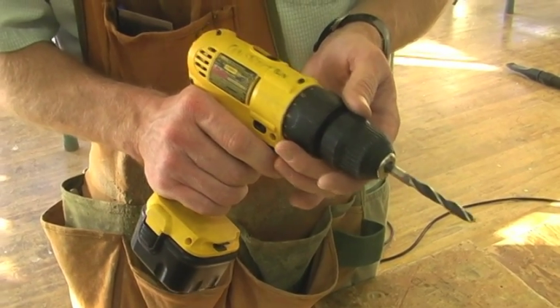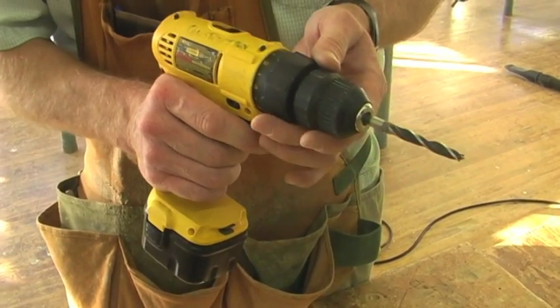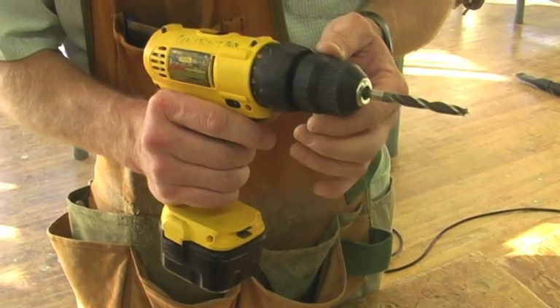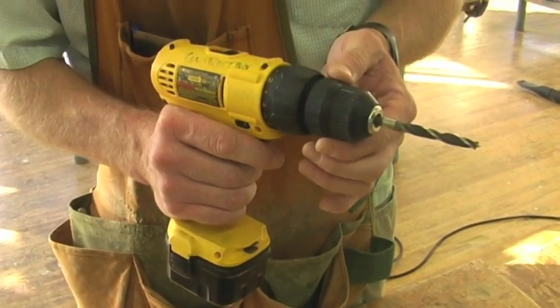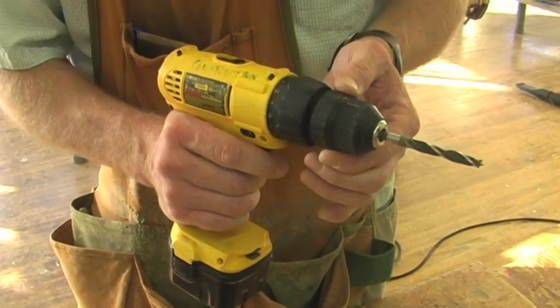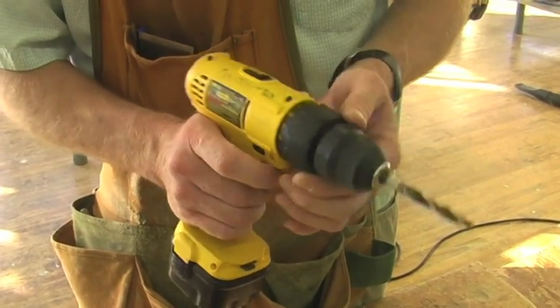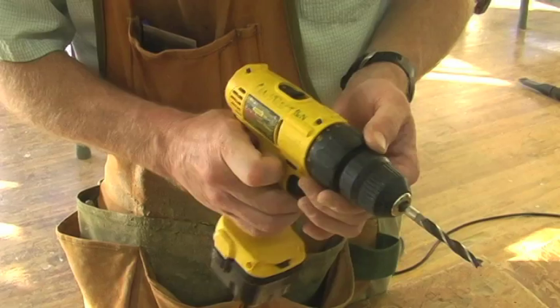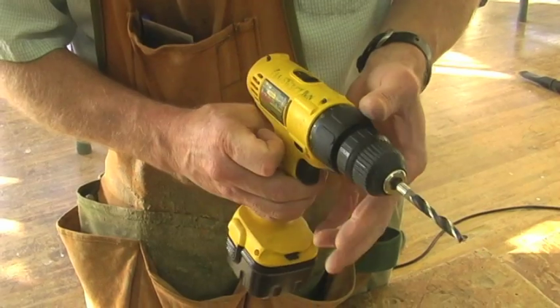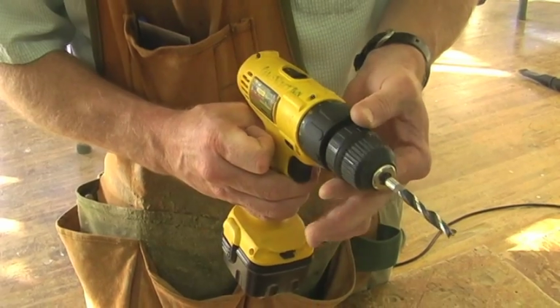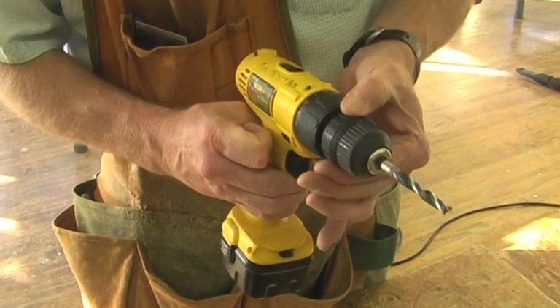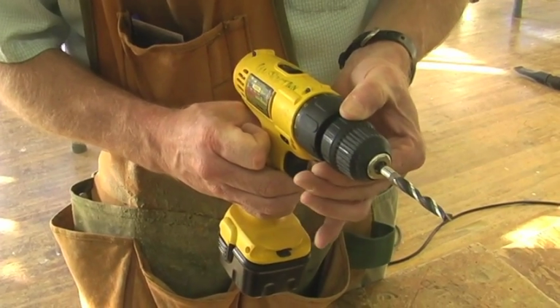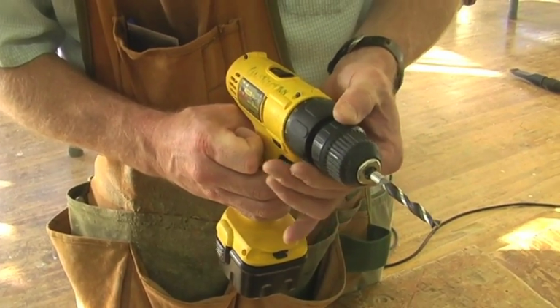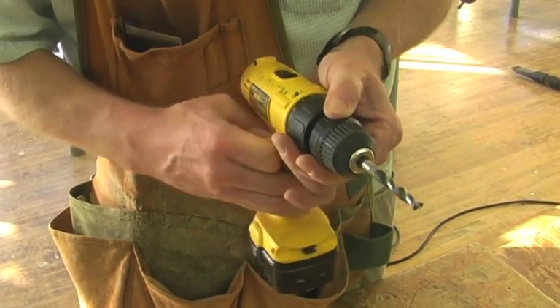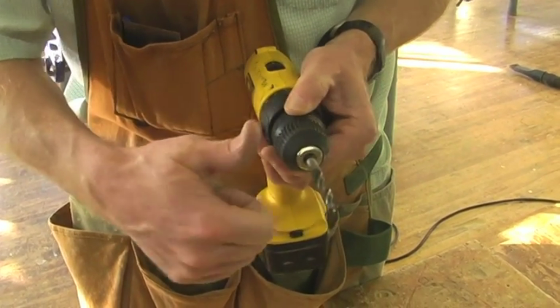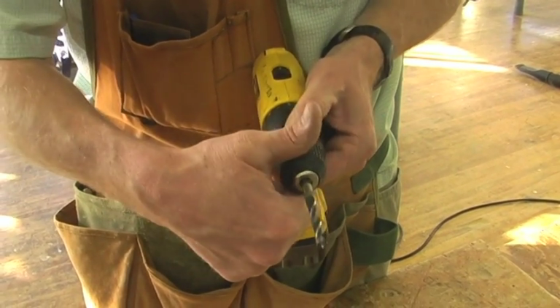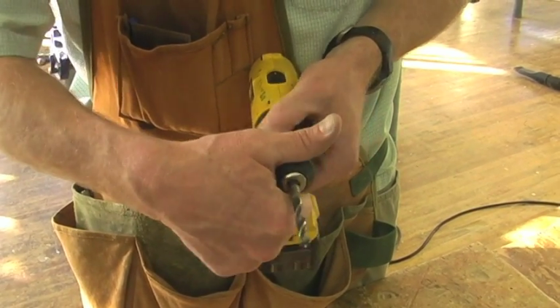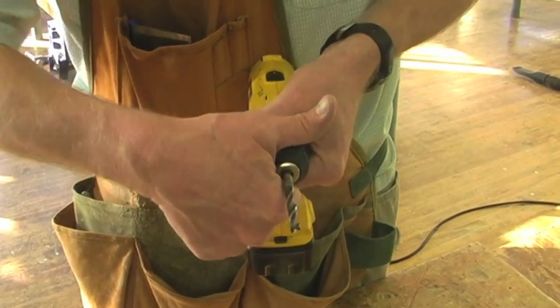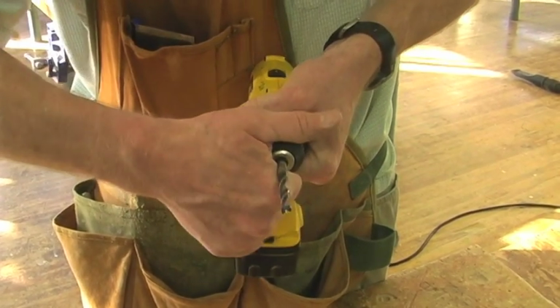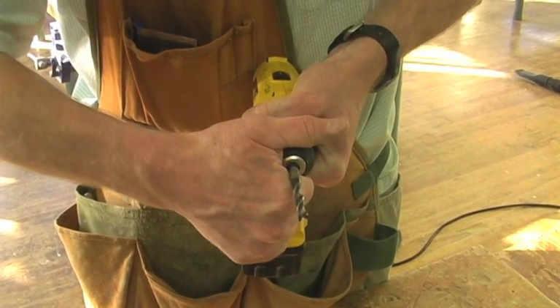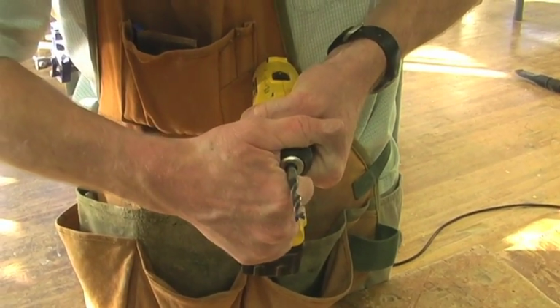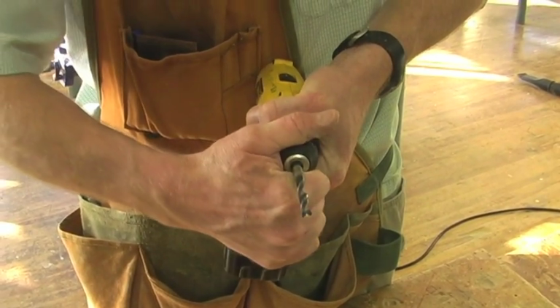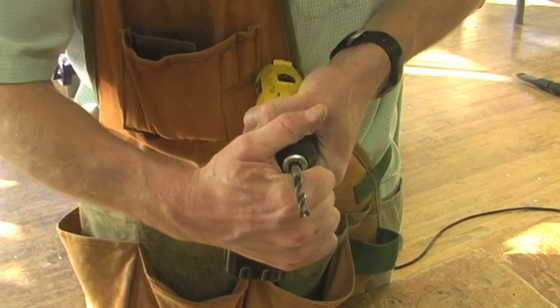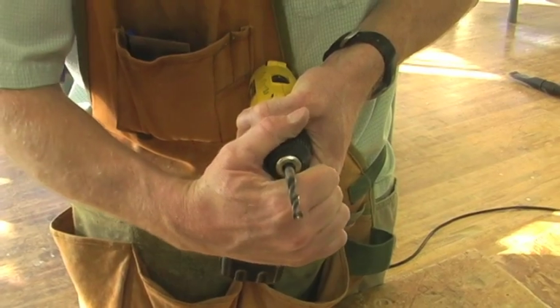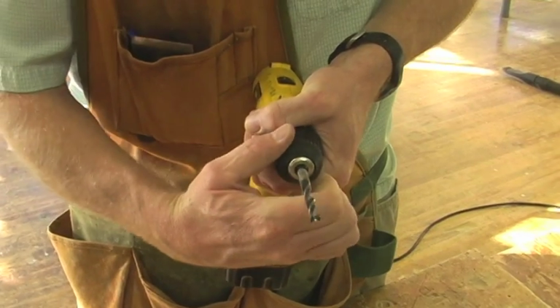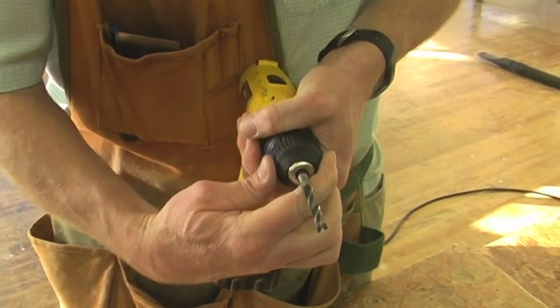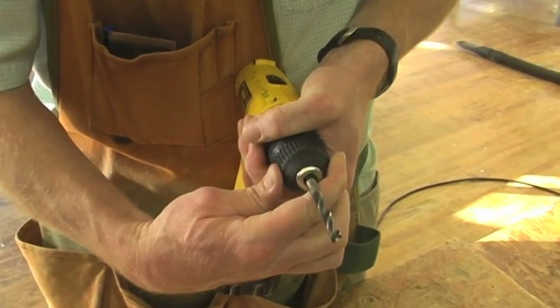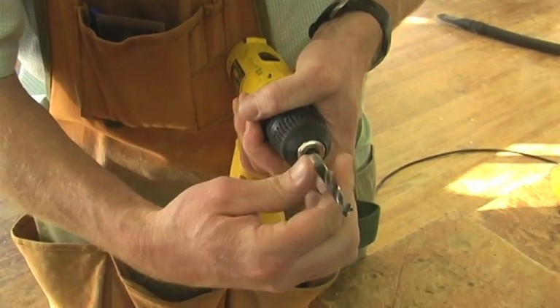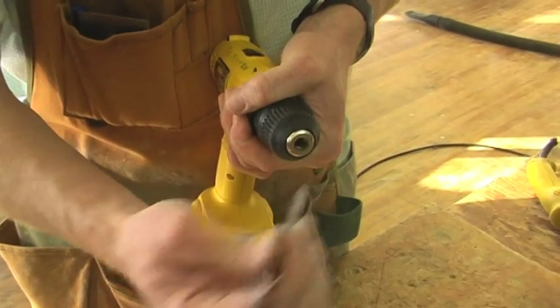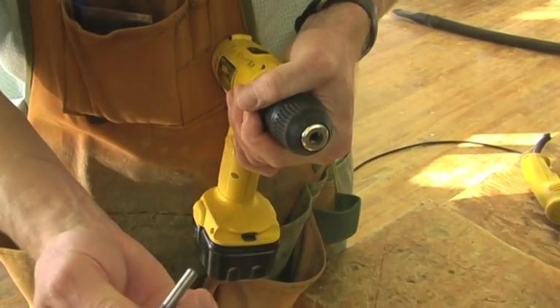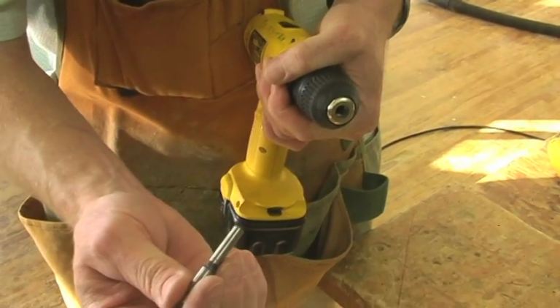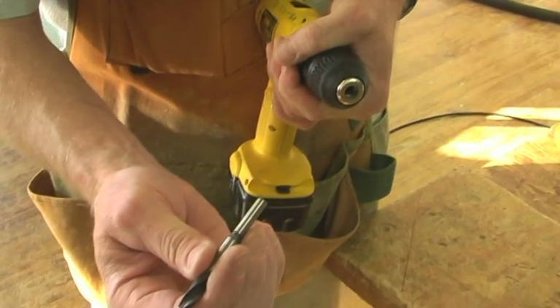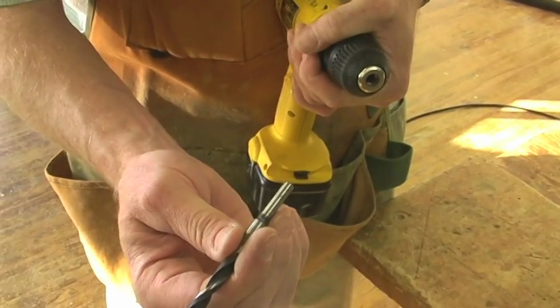To remove this bit, you're going to hold on to the back part of the chuck, grab the front part and spin counterclockwise. And that'll remove the bit.